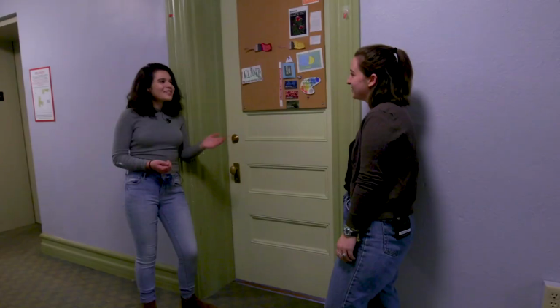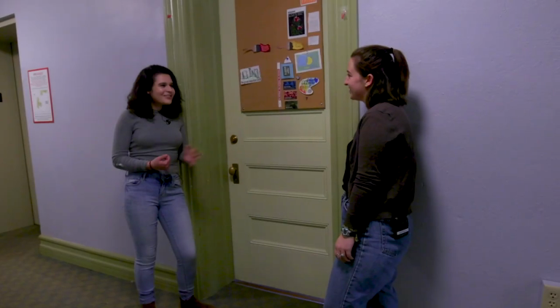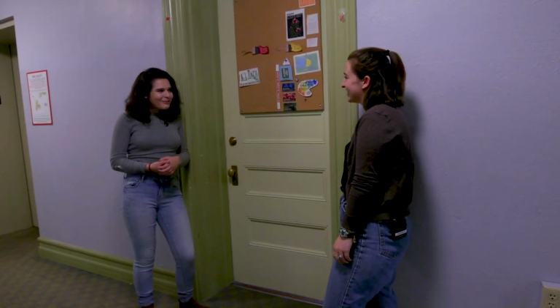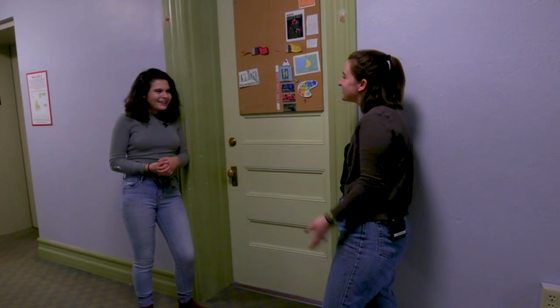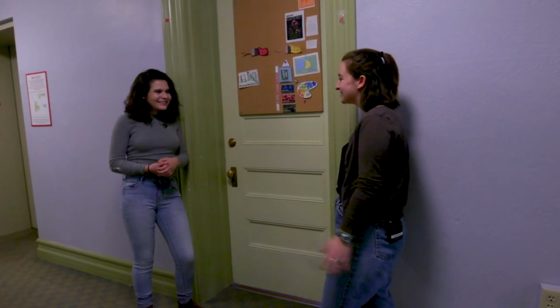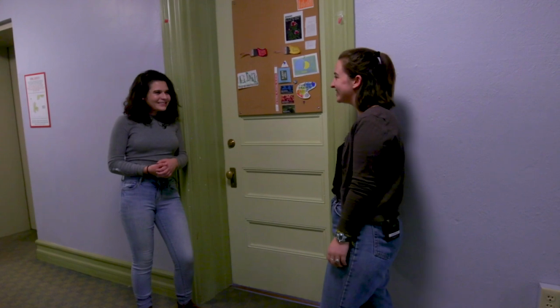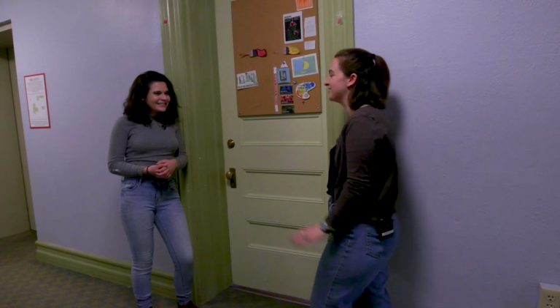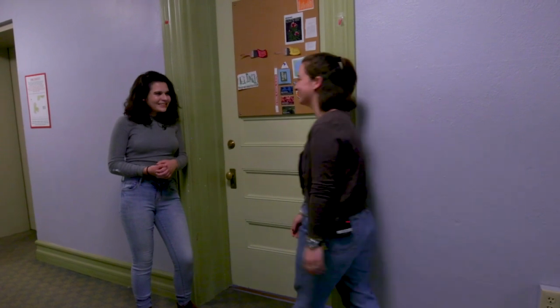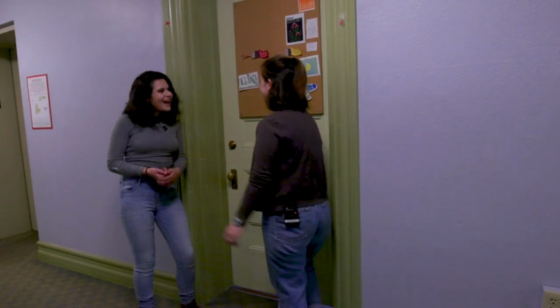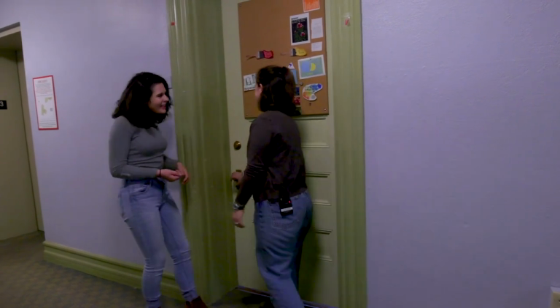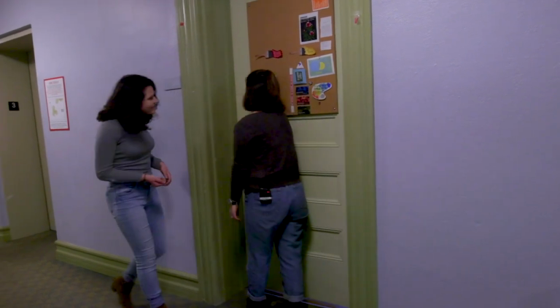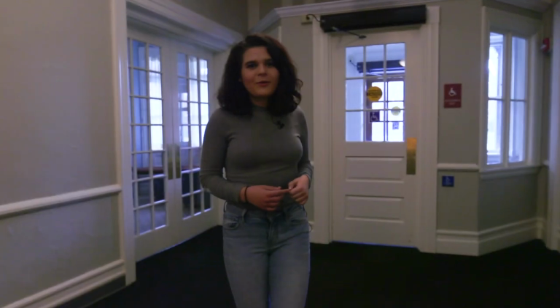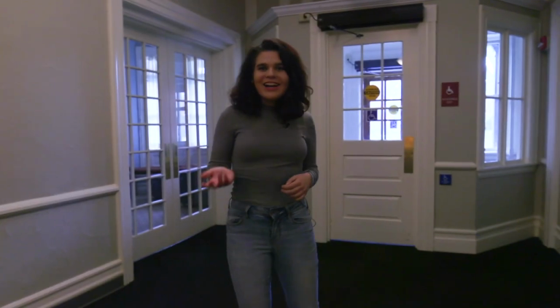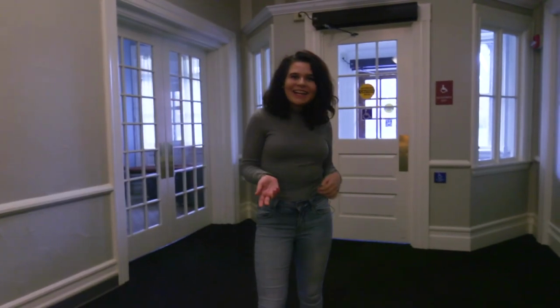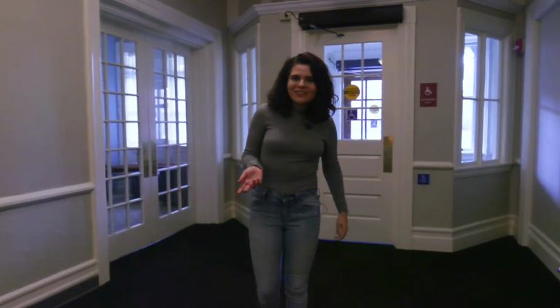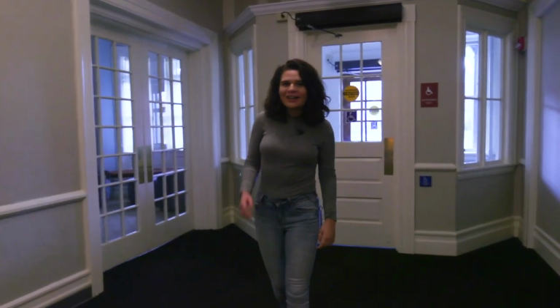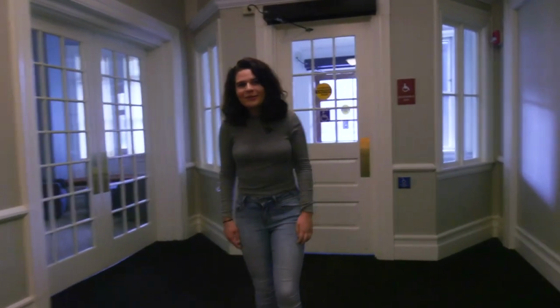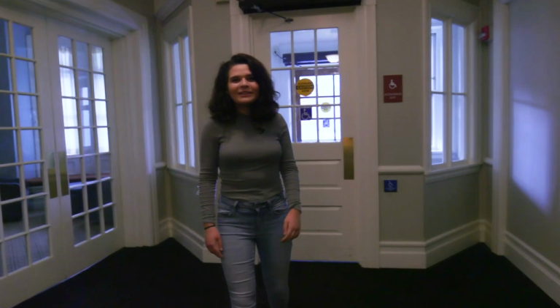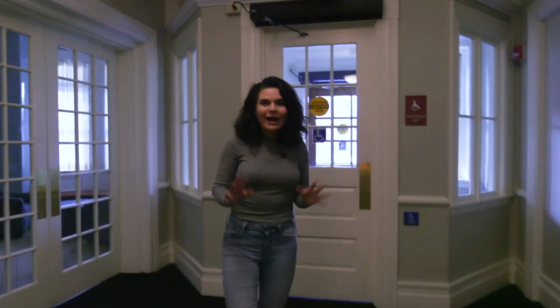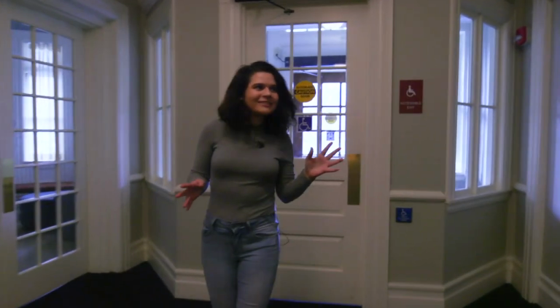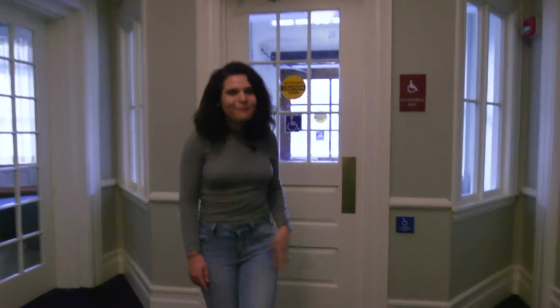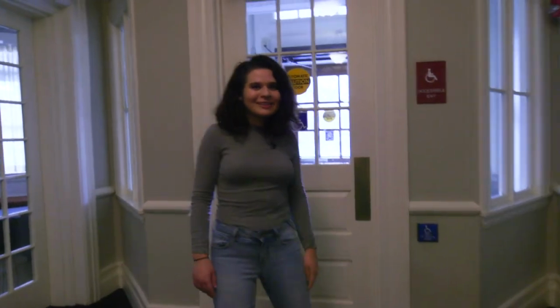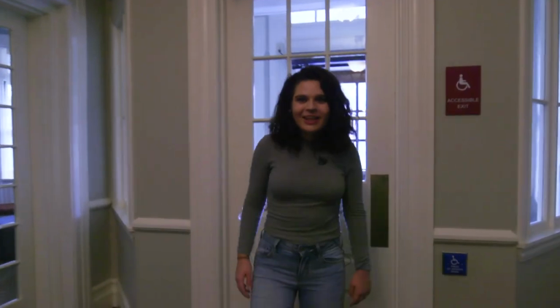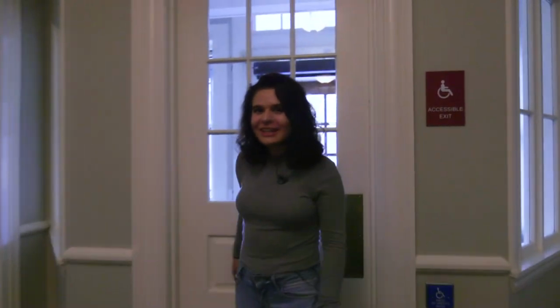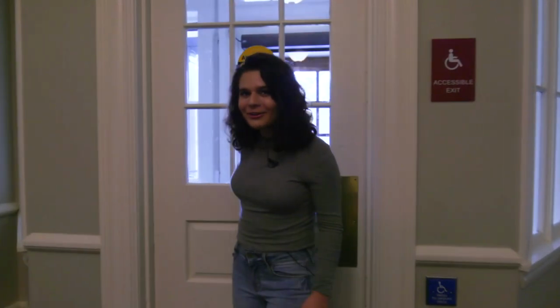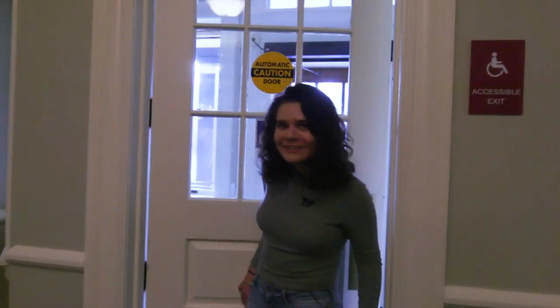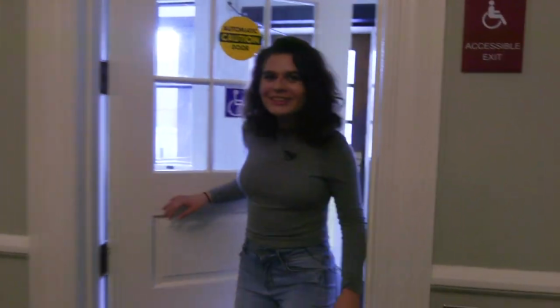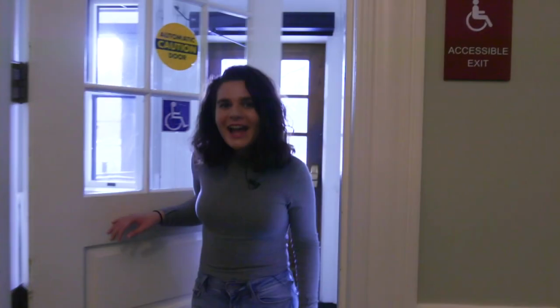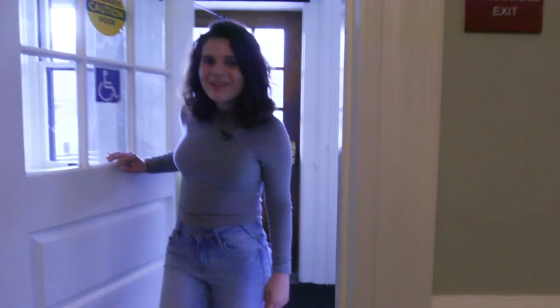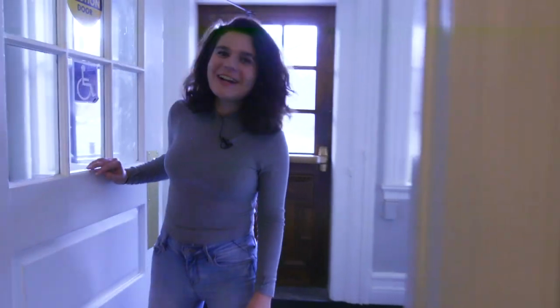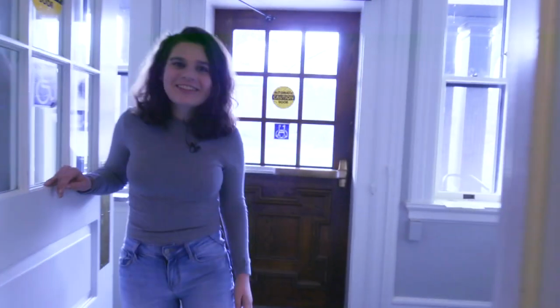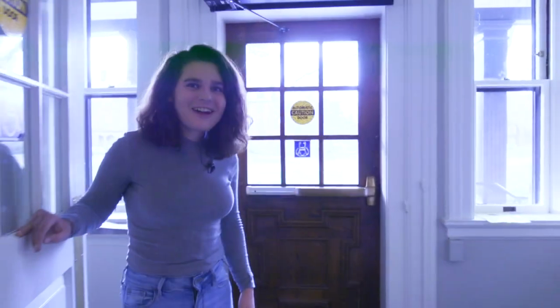Regina, thanks so much for joining me at Wilder. It was my pleasure, Zoe. Have a good rest of your day. Well, I hope that answered some of your questions about what Wilder is like and what residential life is like here at Mount Holyoke. I hope you enjoyed and I'll see you around.